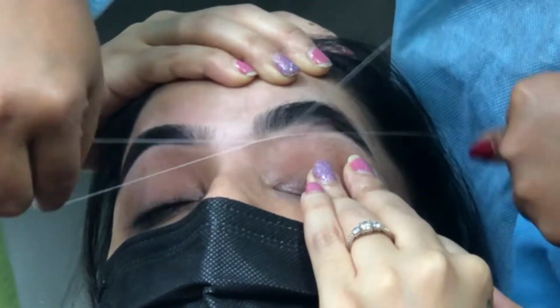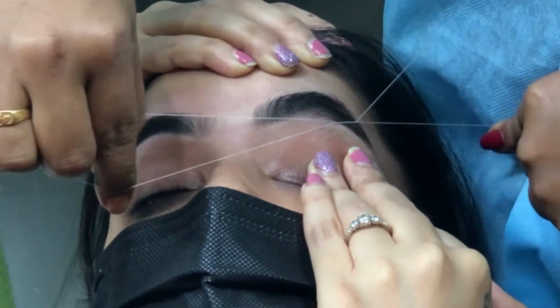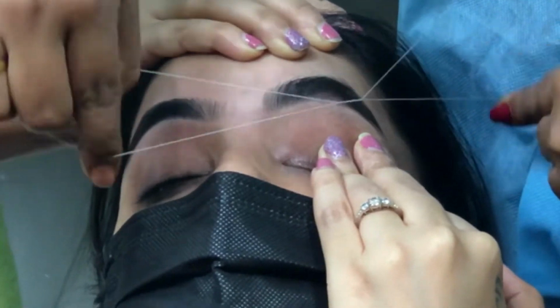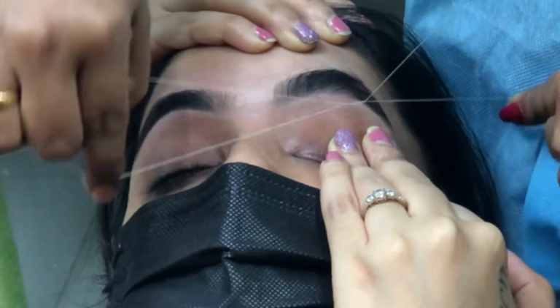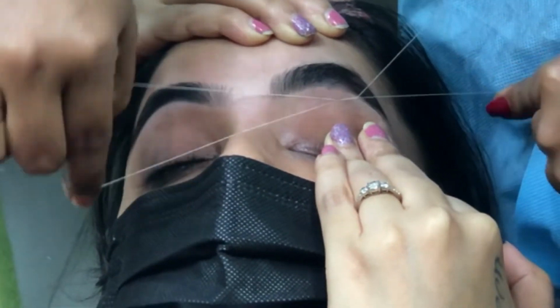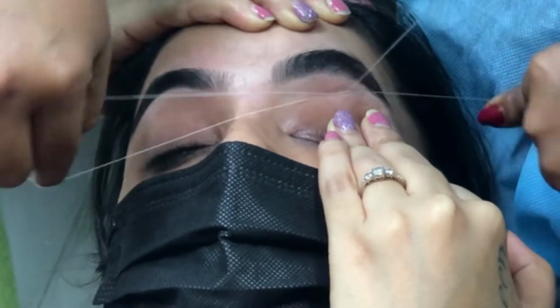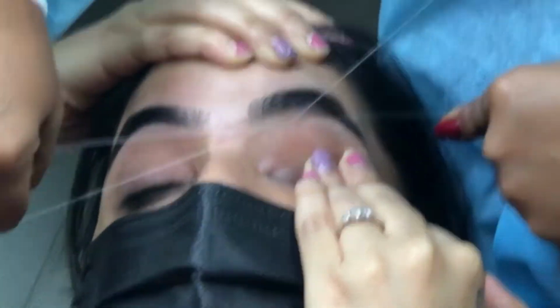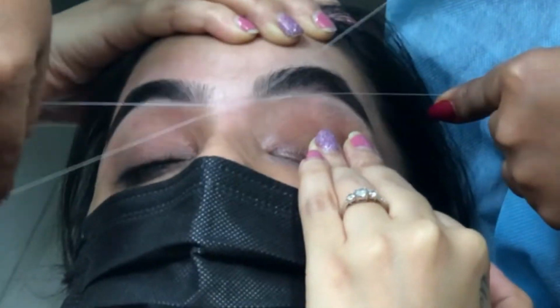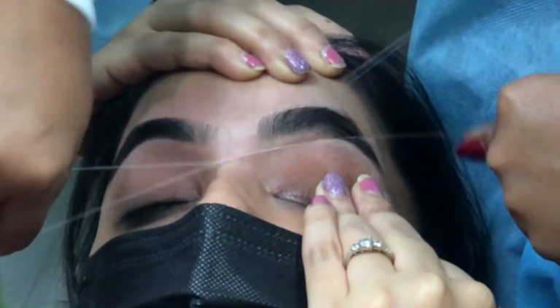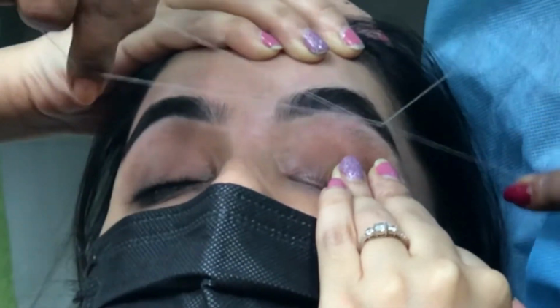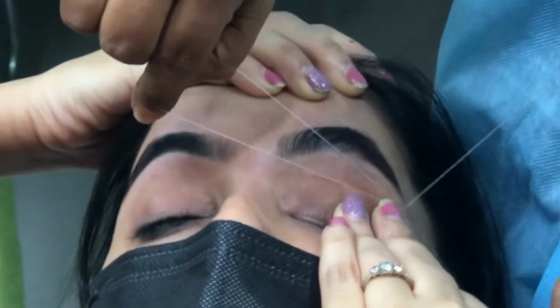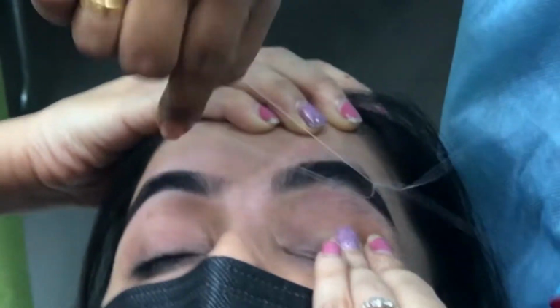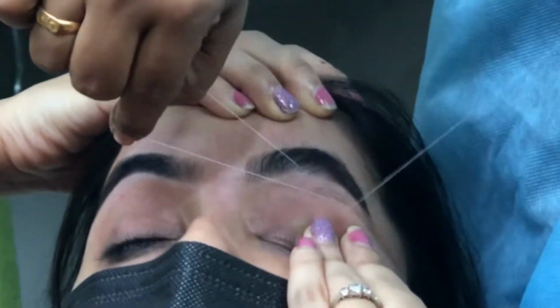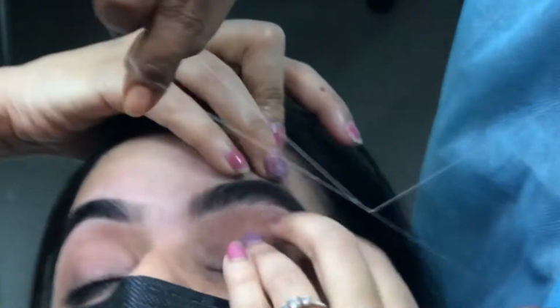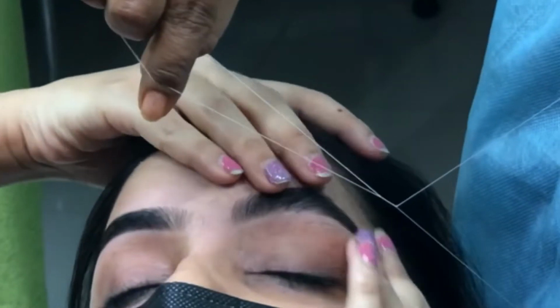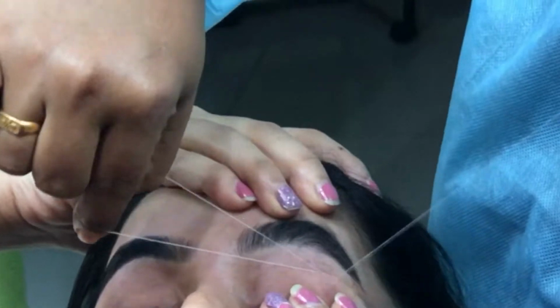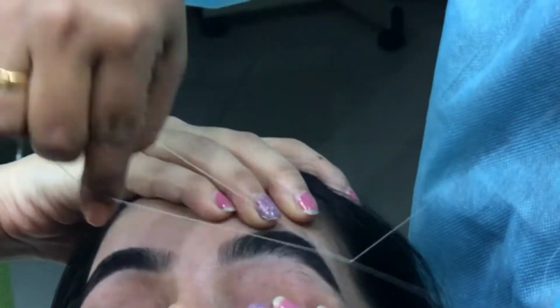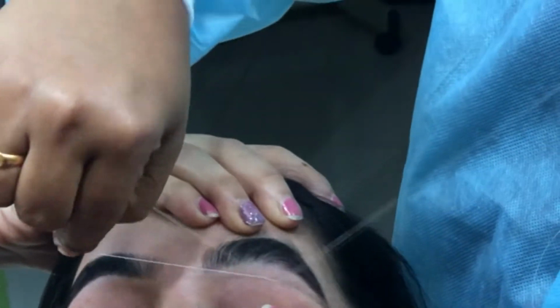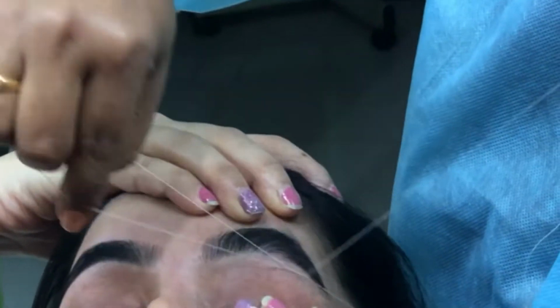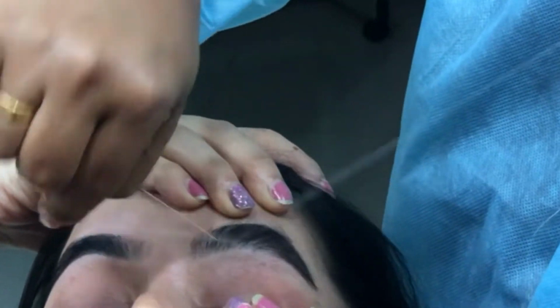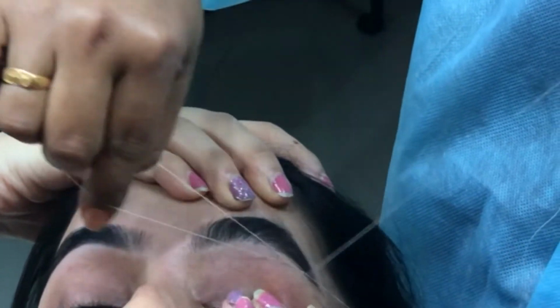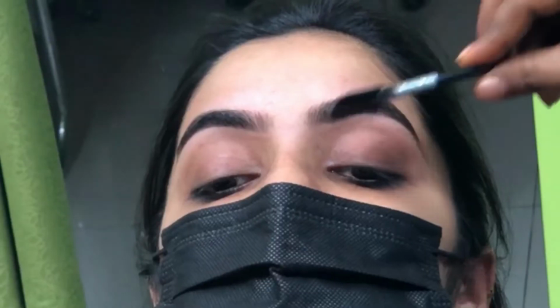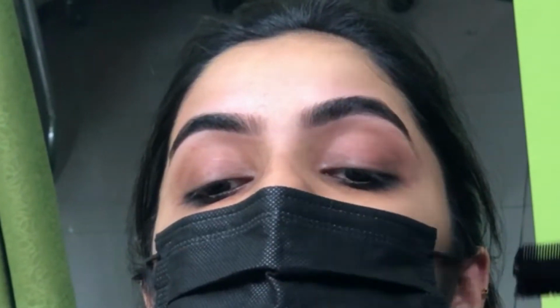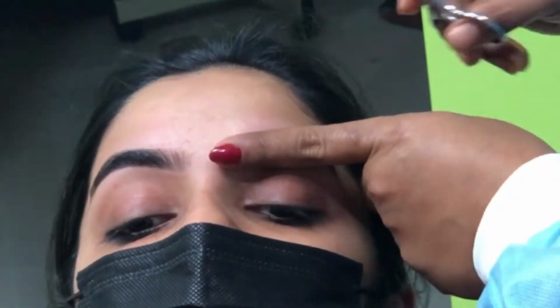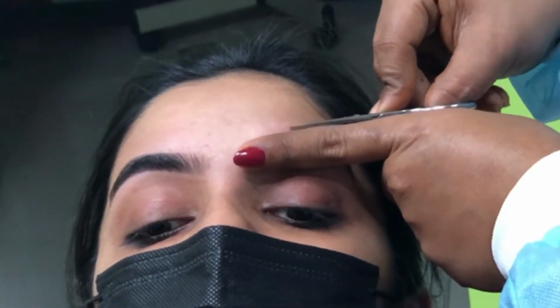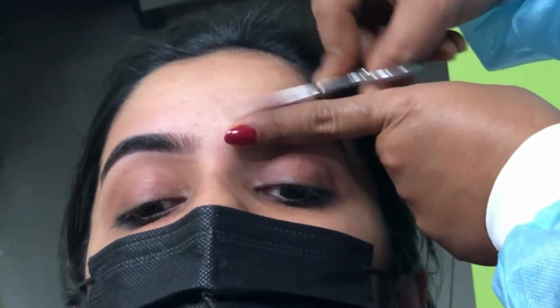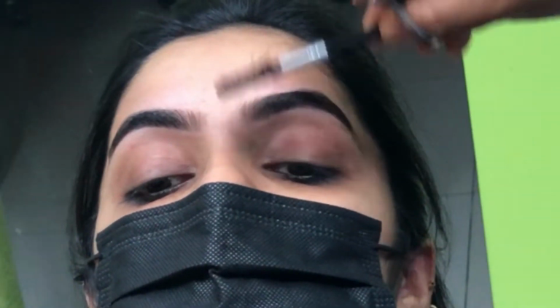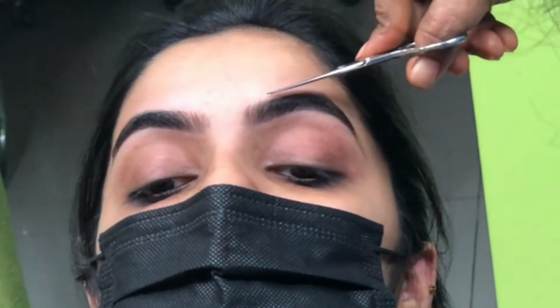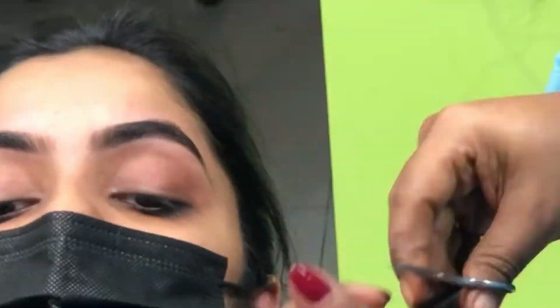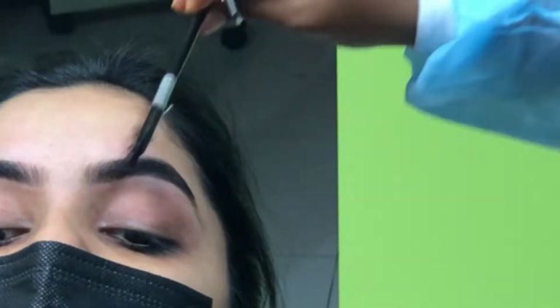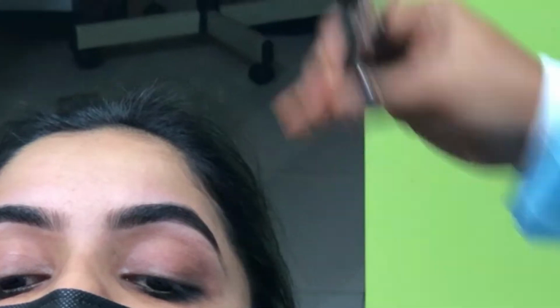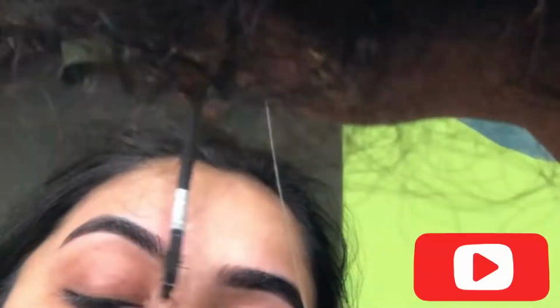And the last point: make sure your stylist knows exactly what you intend to do with your eyebrows. Thank you so much for watching.